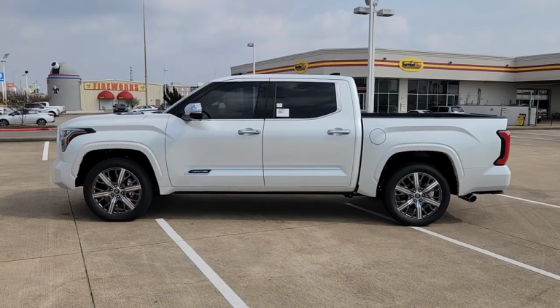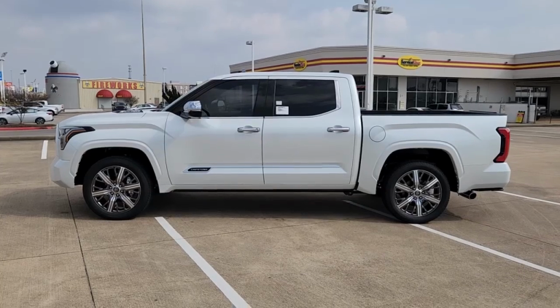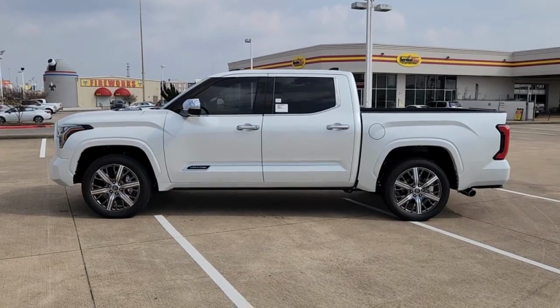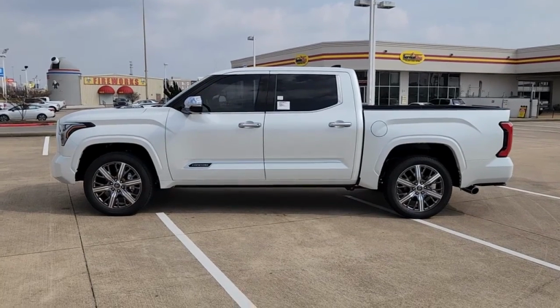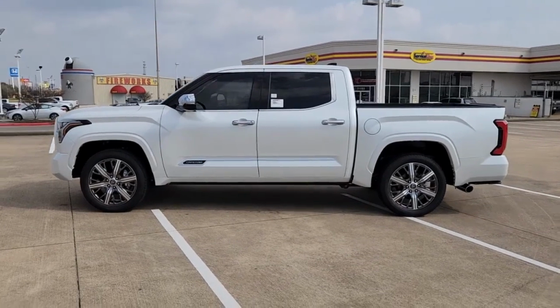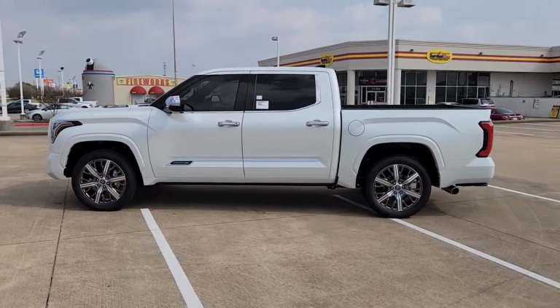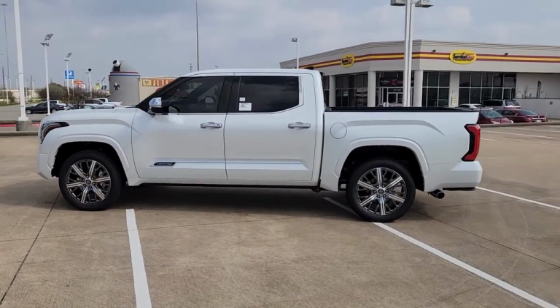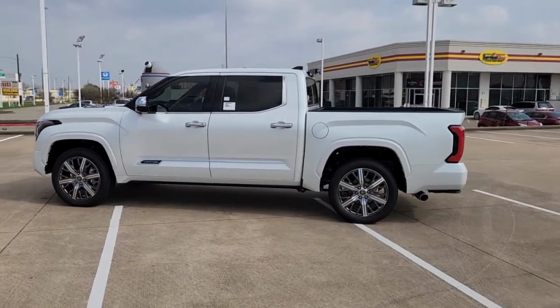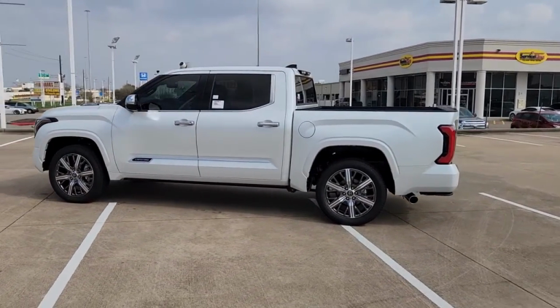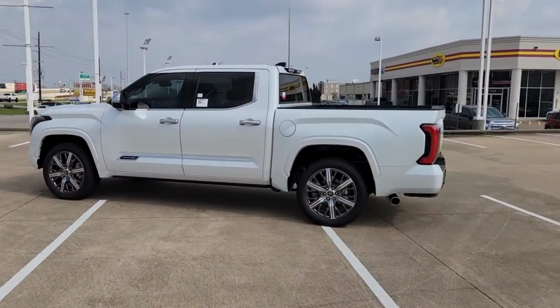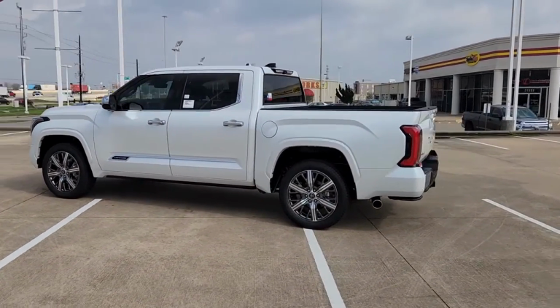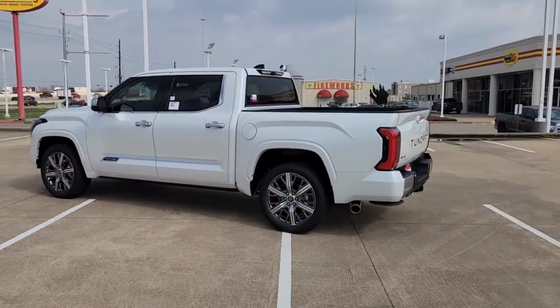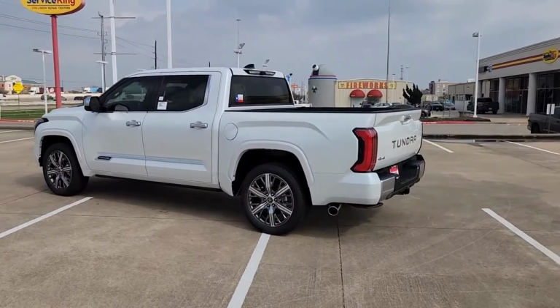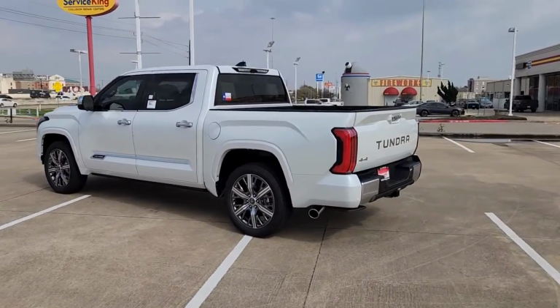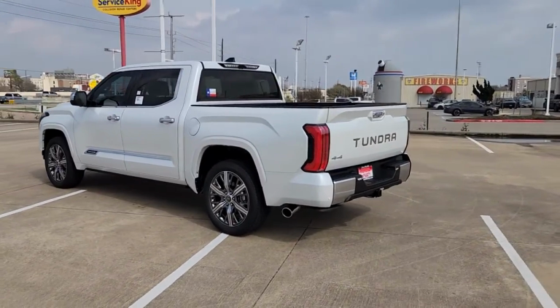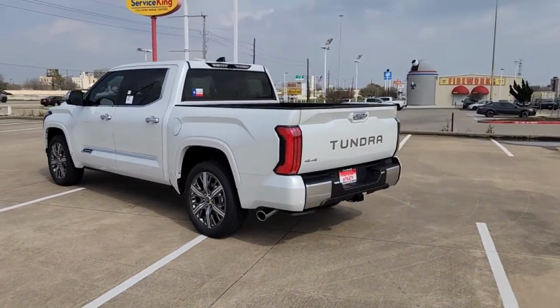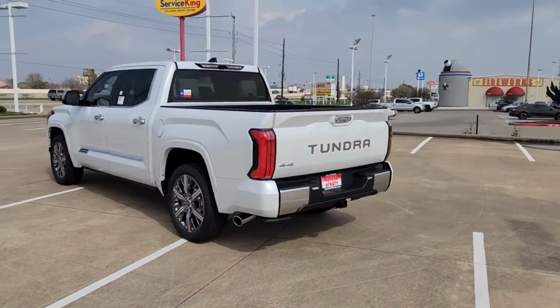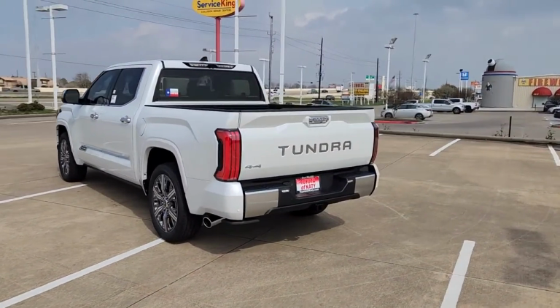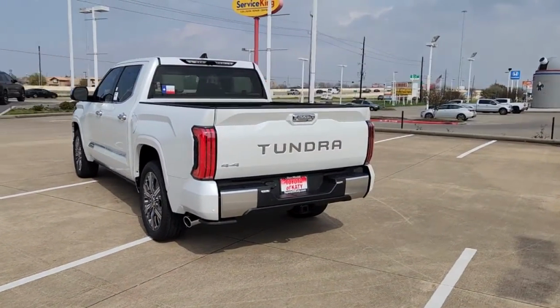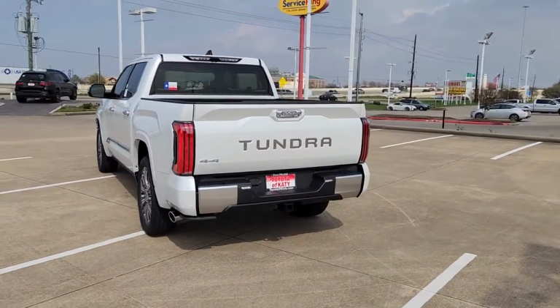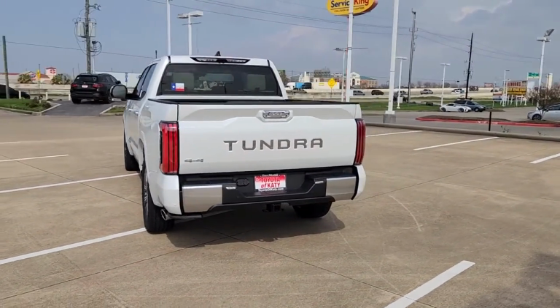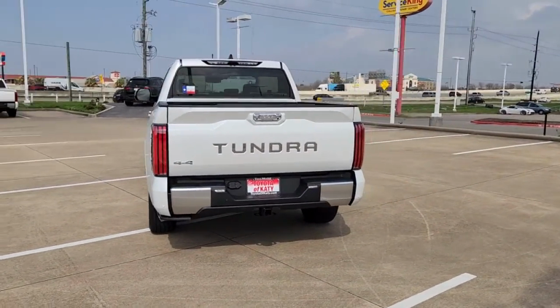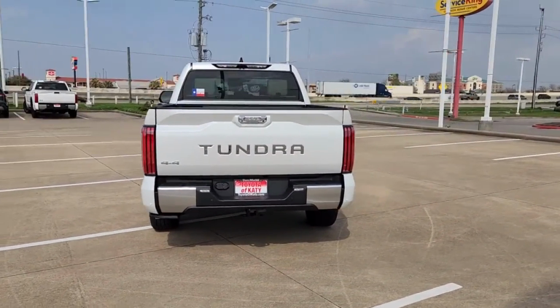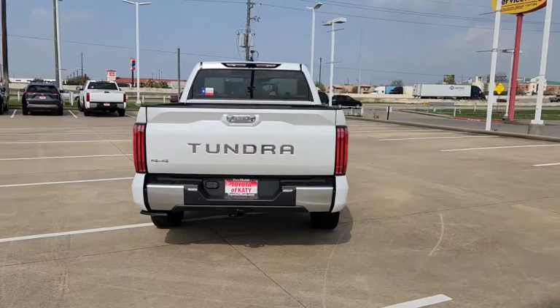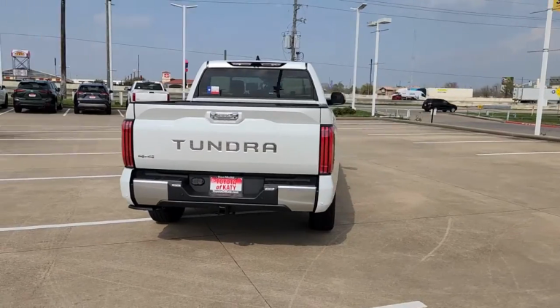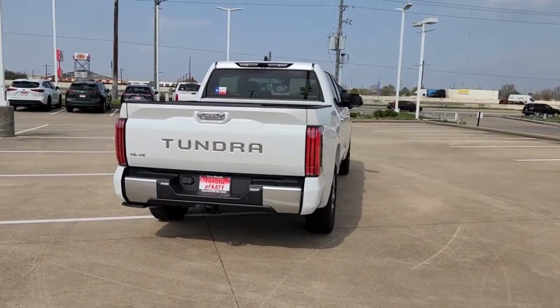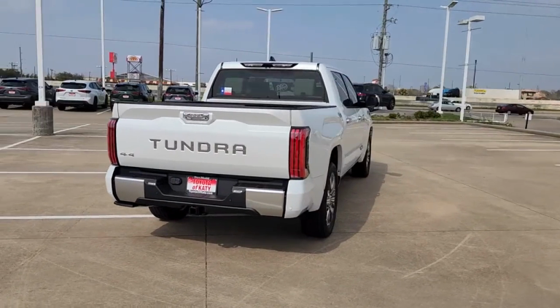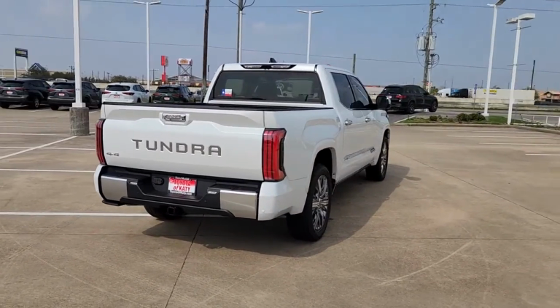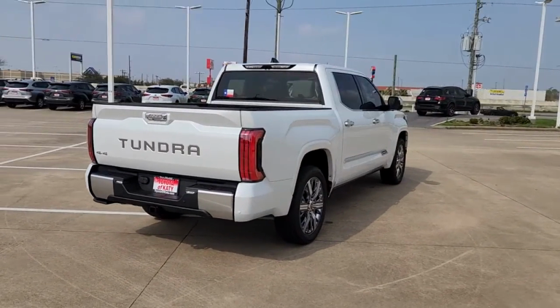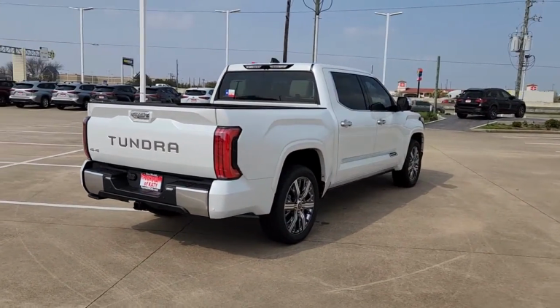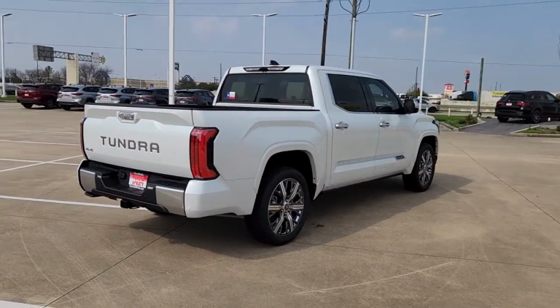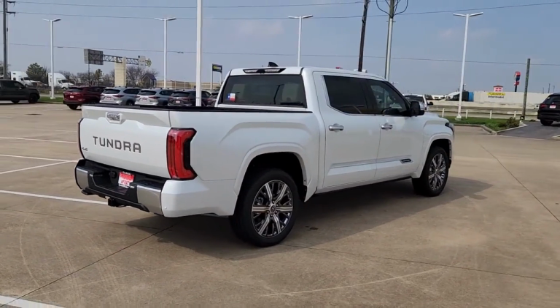You're gonna love the 2023 Toyota Tundra. Explore this rugged Toyota Tundra, the adventure-loving, full-size pickup with impressive towing and hauling capabilities, and a smooth, refined ride.